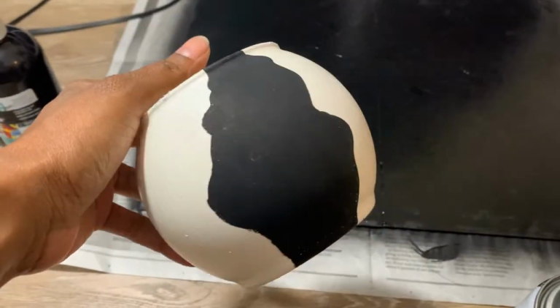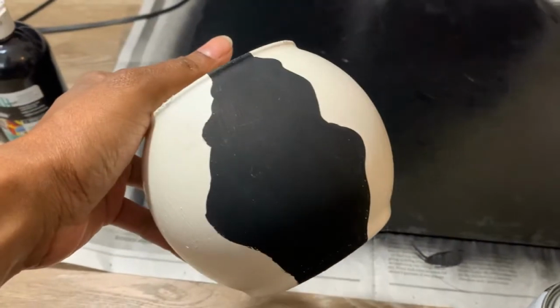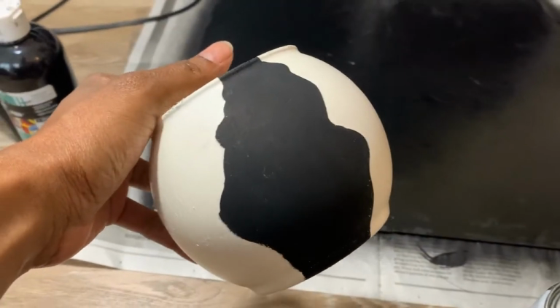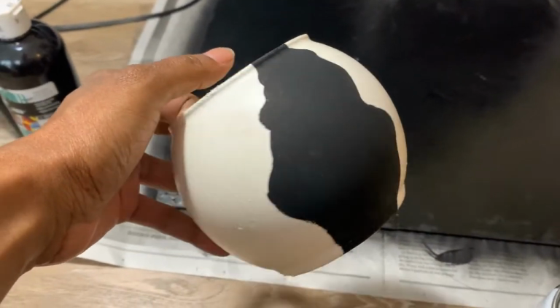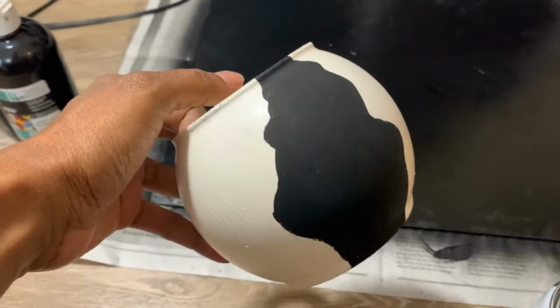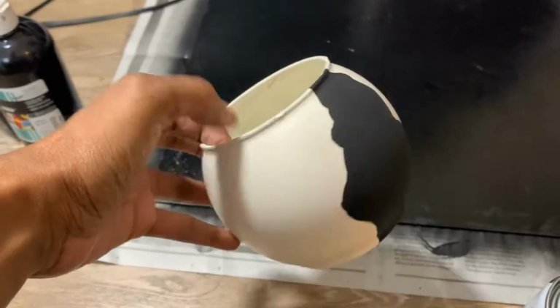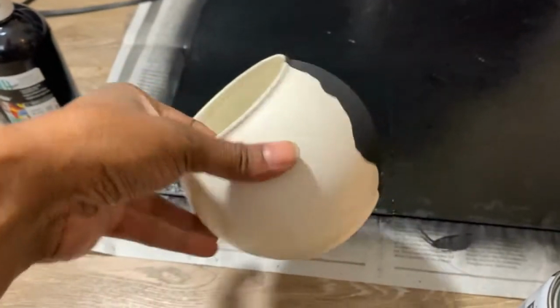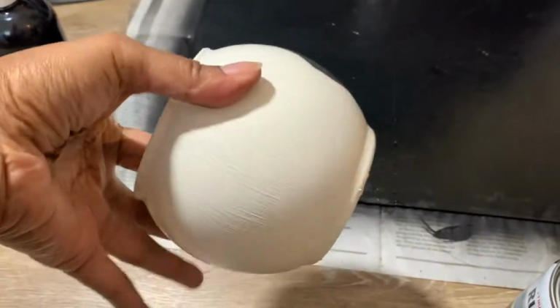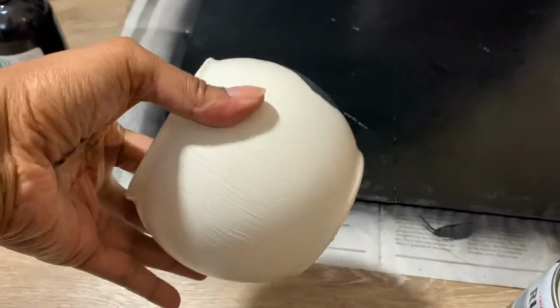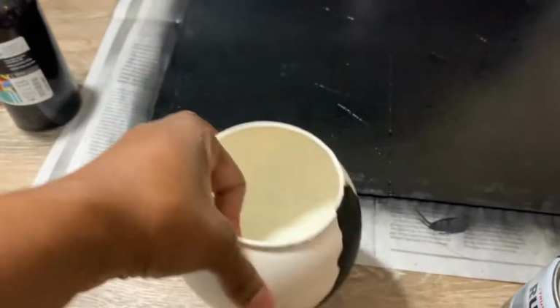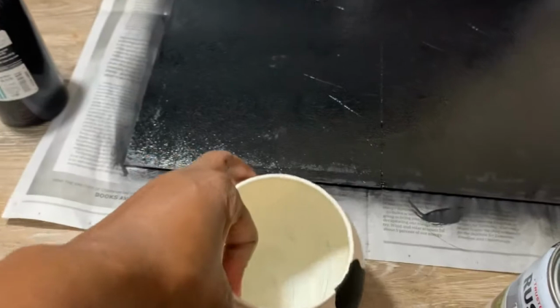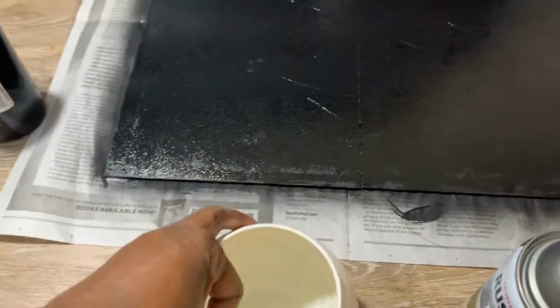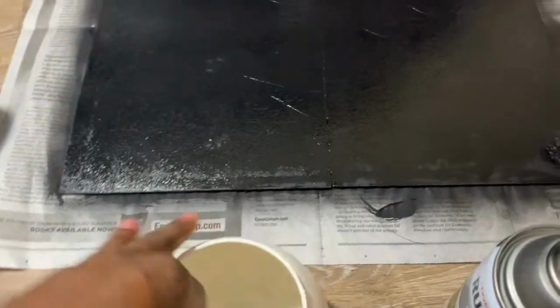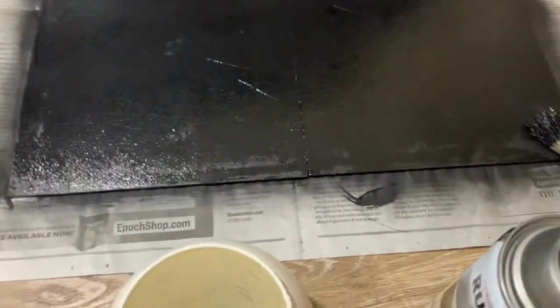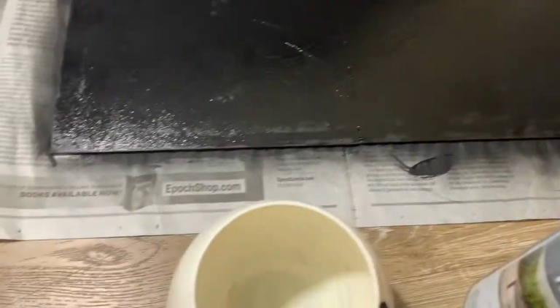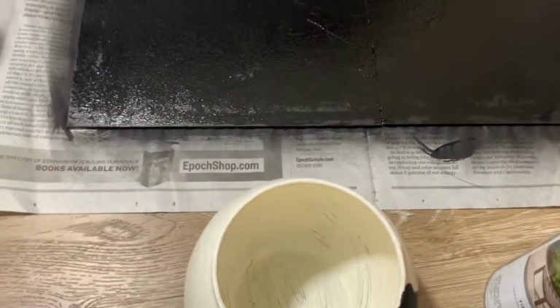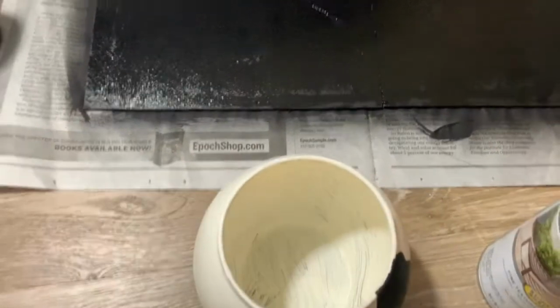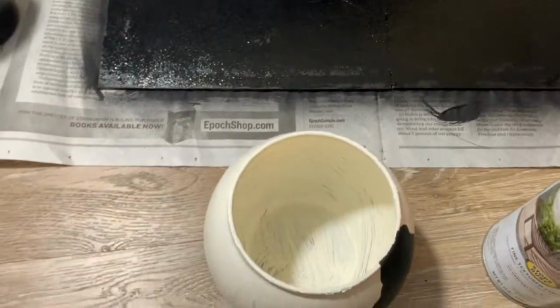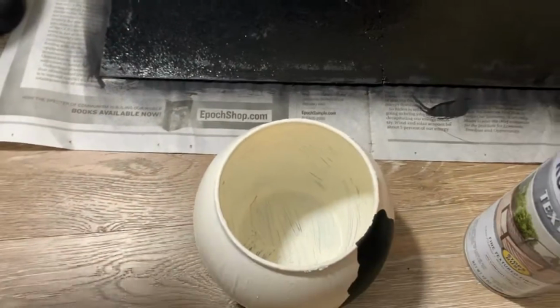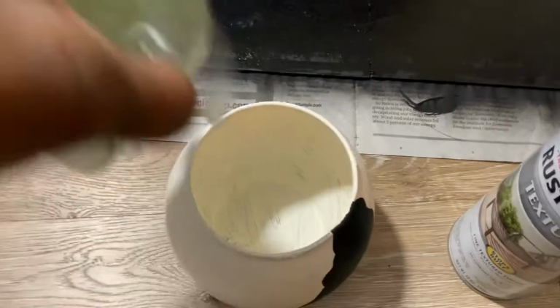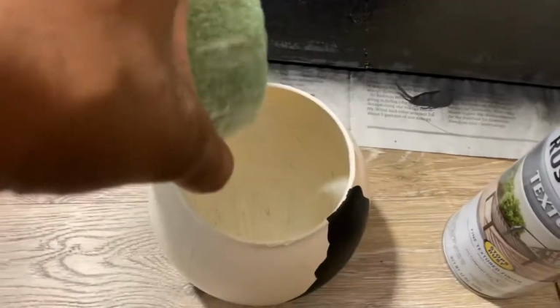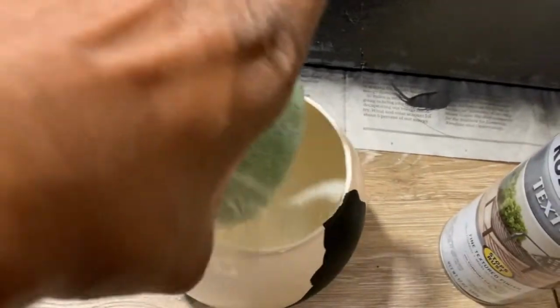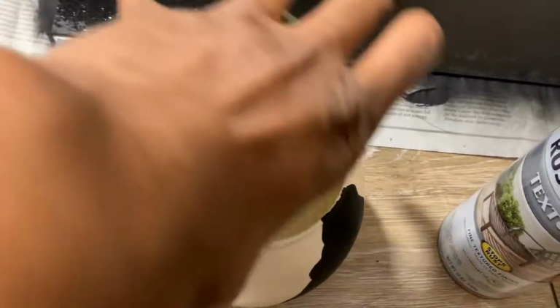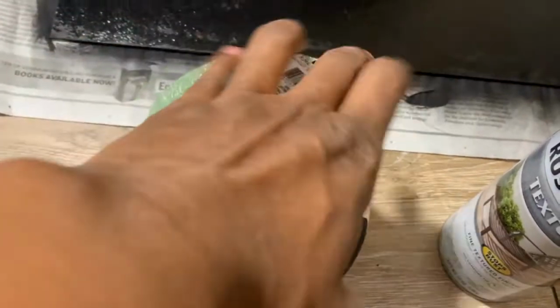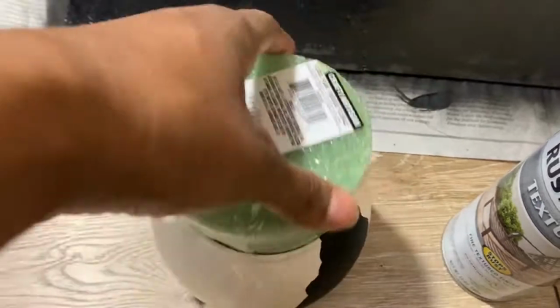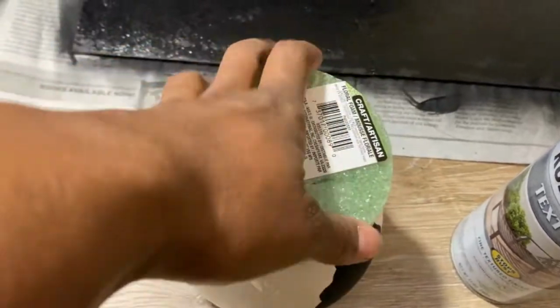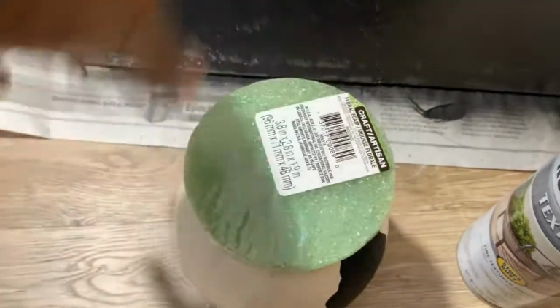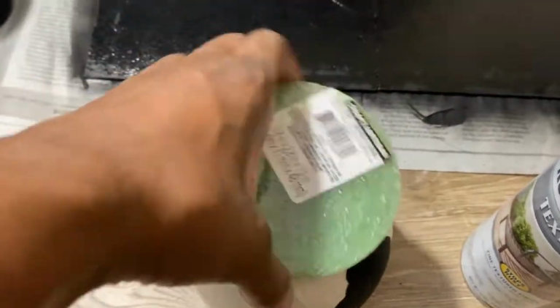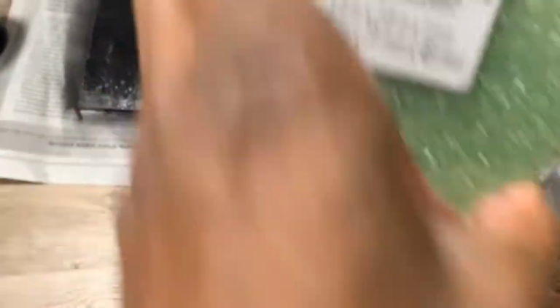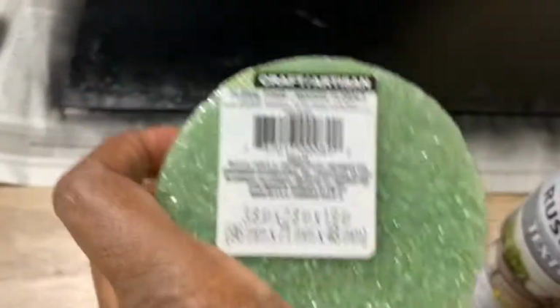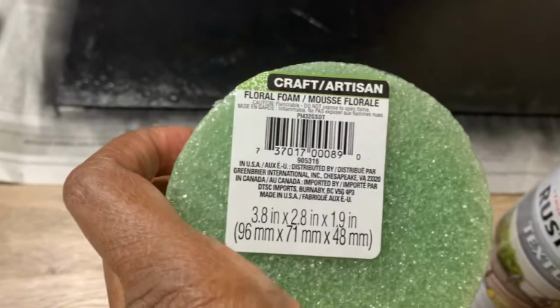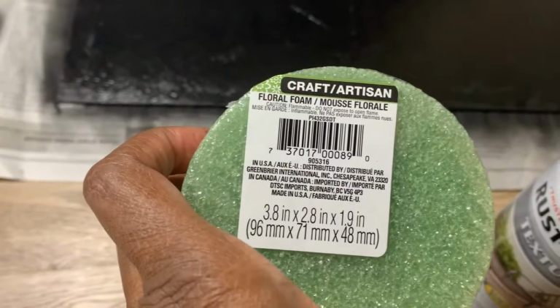Hey, welcome back, and if you're new here, welcome! Today I wanted to show you a few quick idolatry DIYs that you can do to give your home a little bit of a modern look.